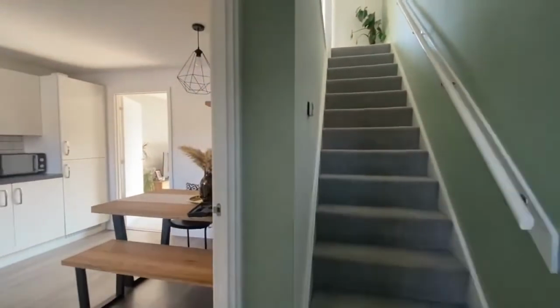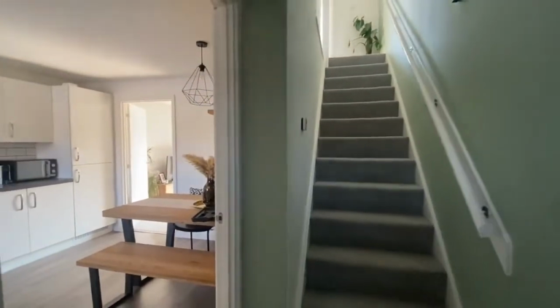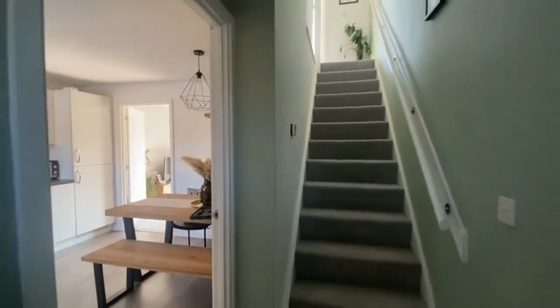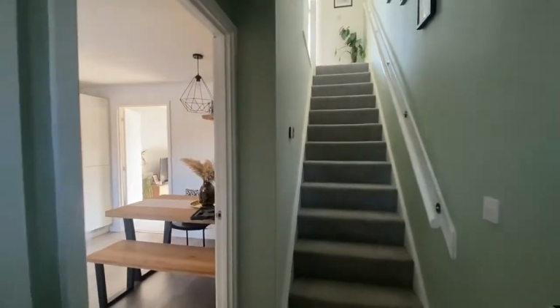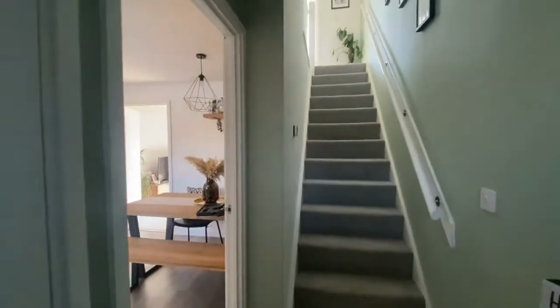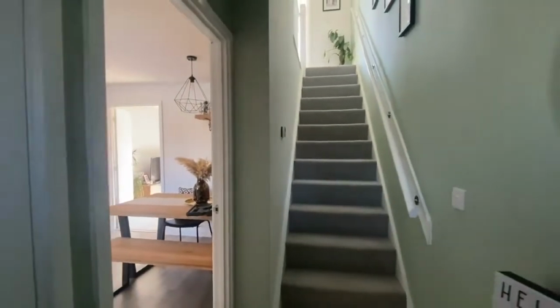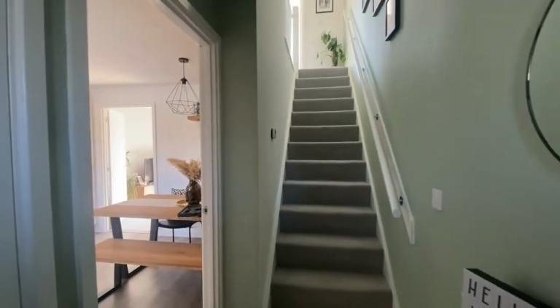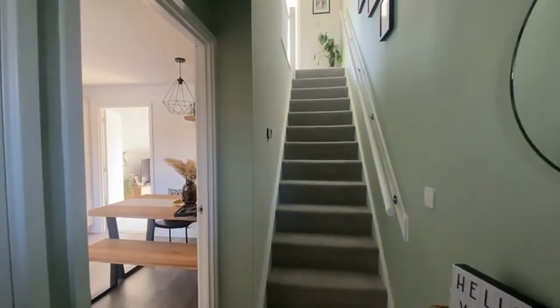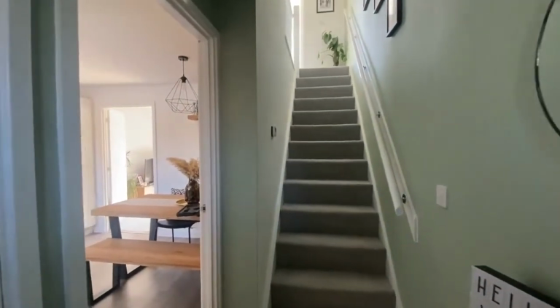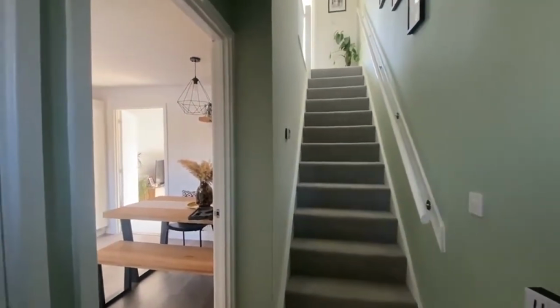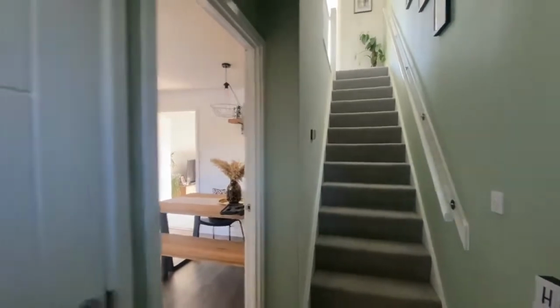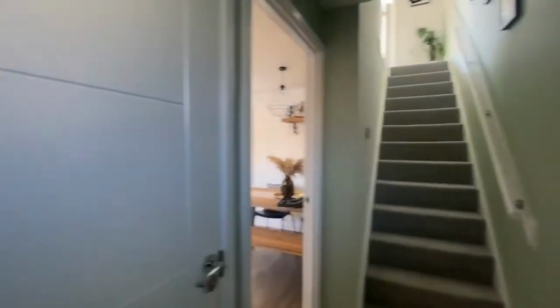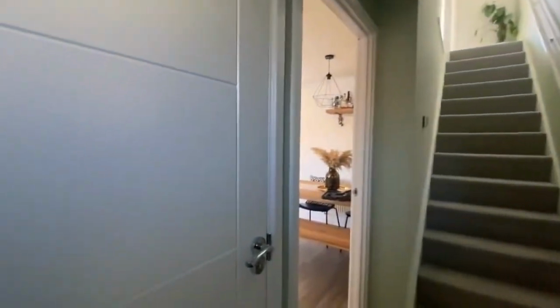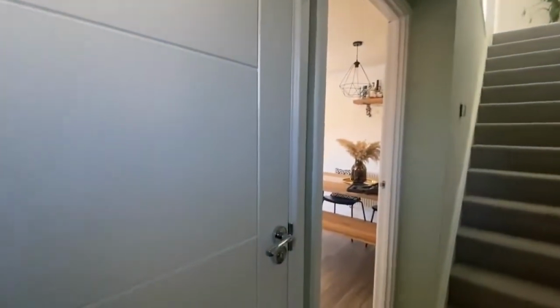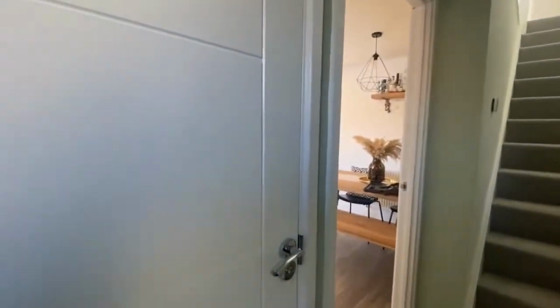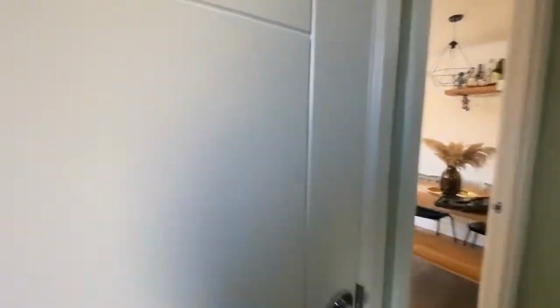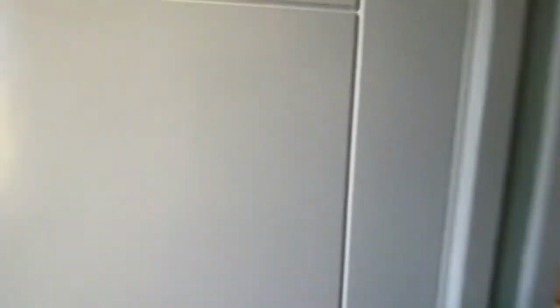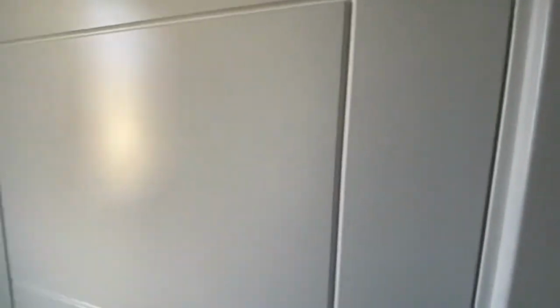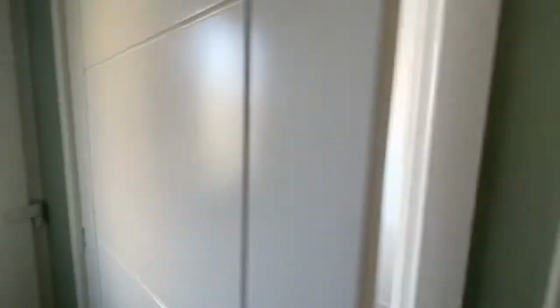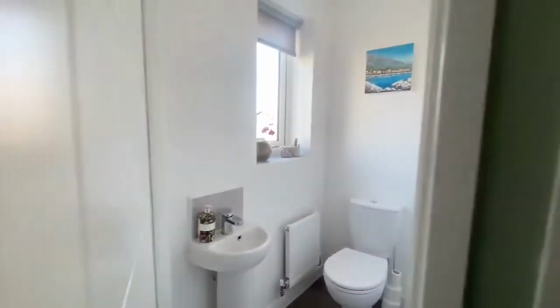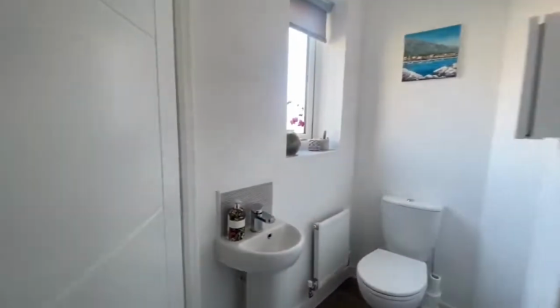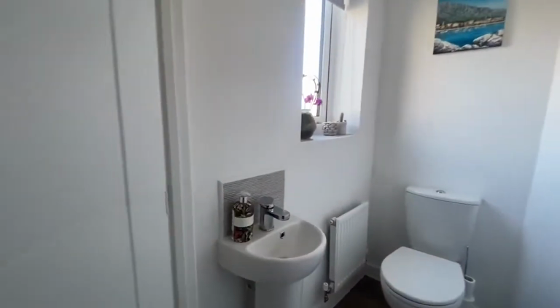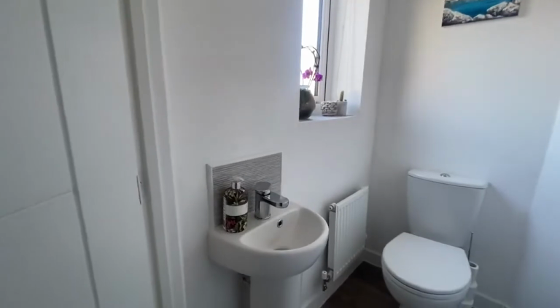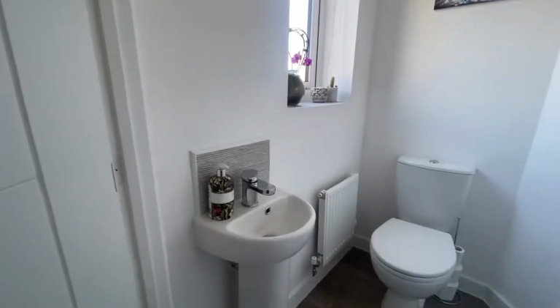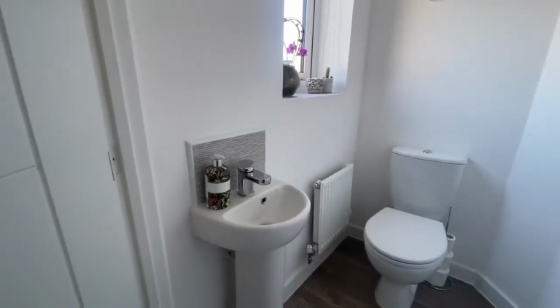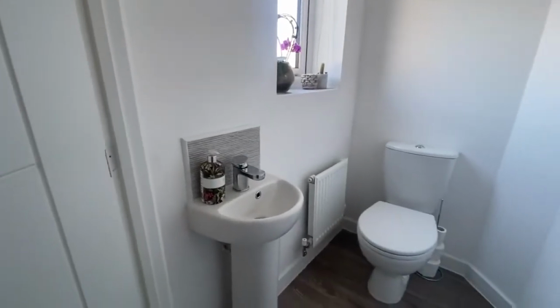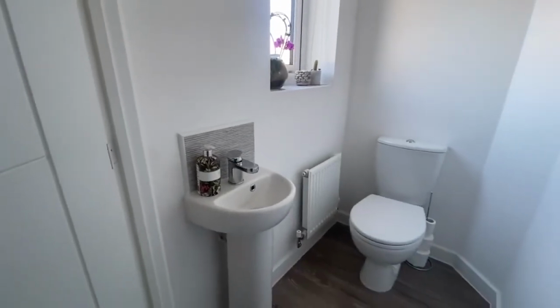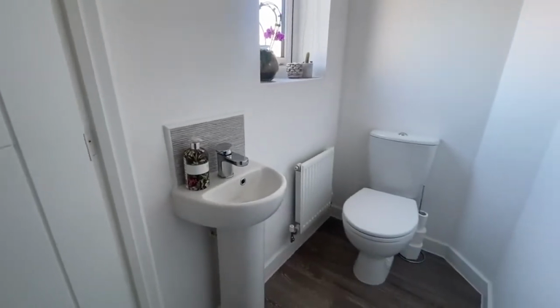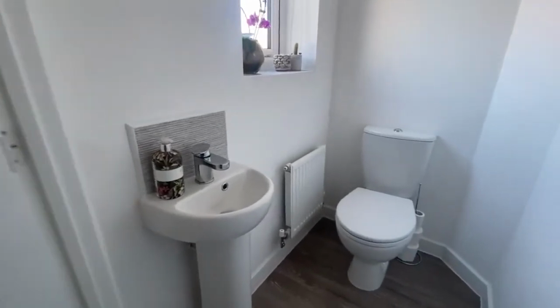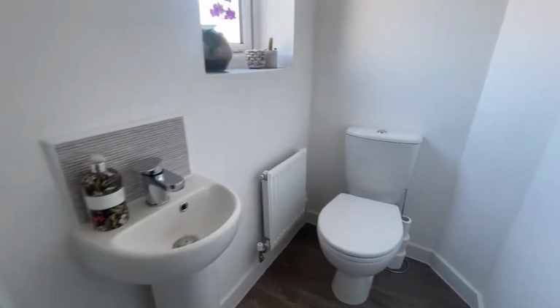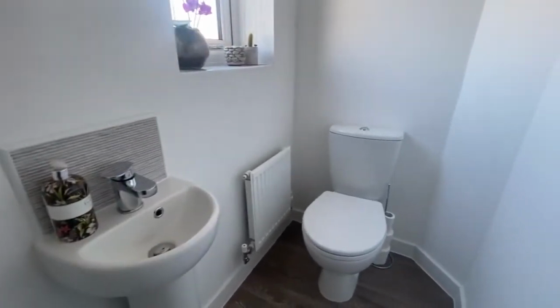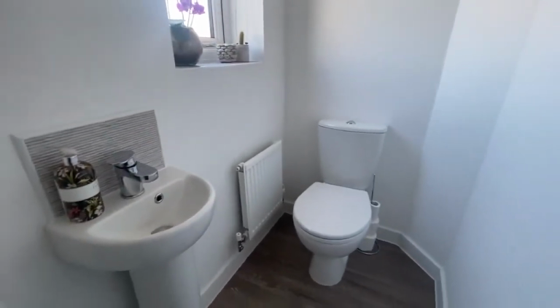Straight ahead there are stairs to the first floor landing. We then have a door to my left to the ground floor WC. The ground floor WC does have a small wash basin with a stainless steel mixer tap and of course the toilet.